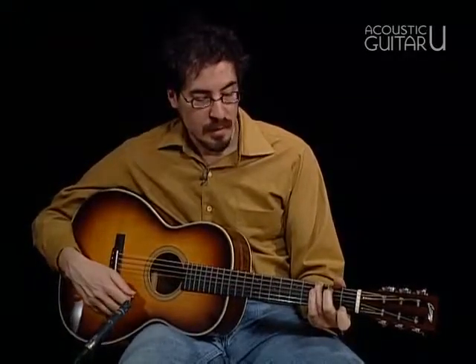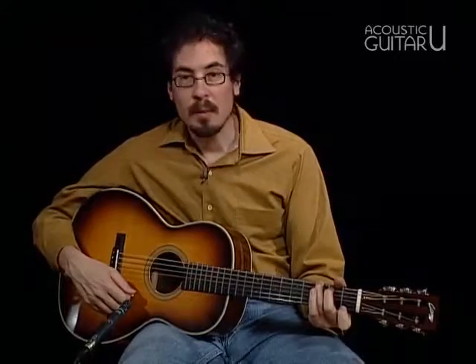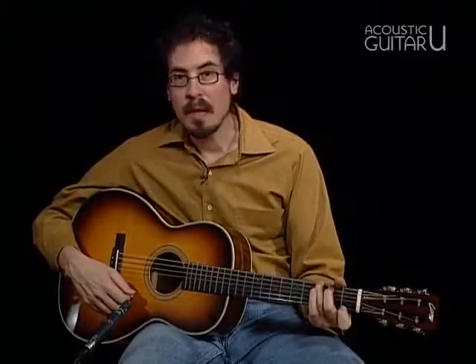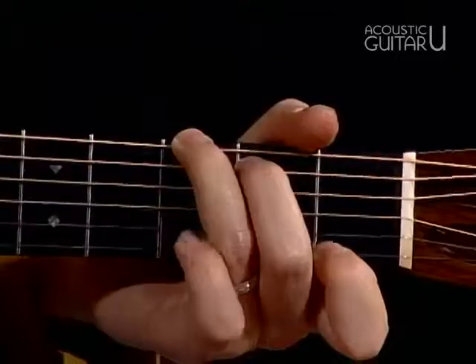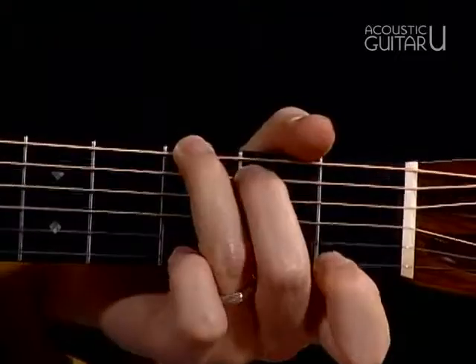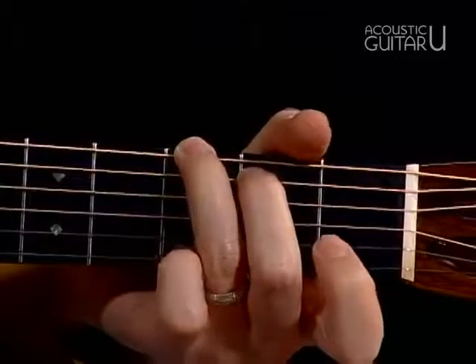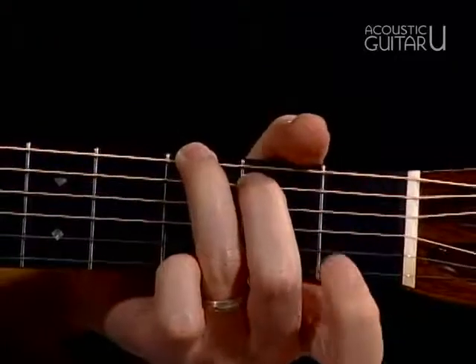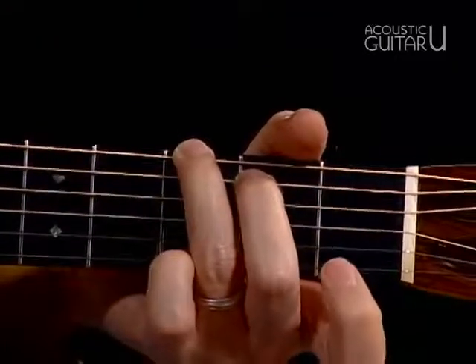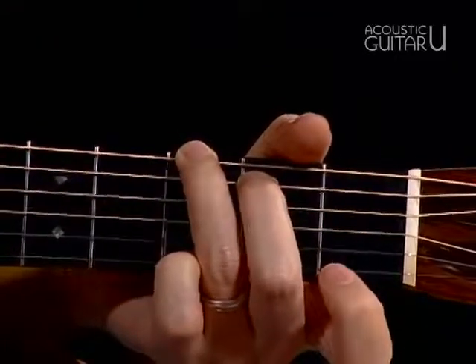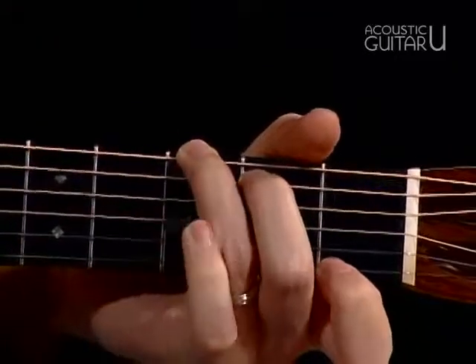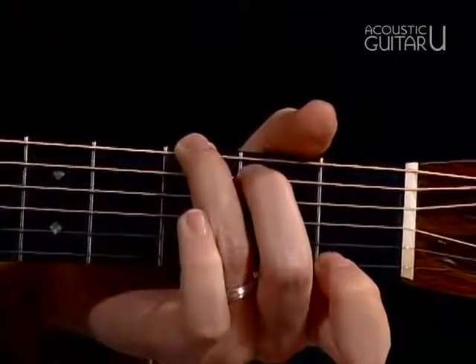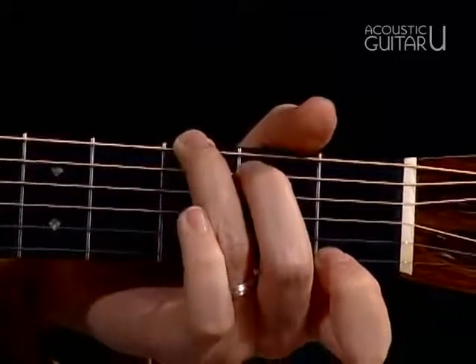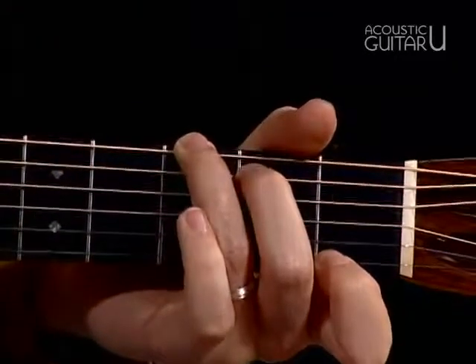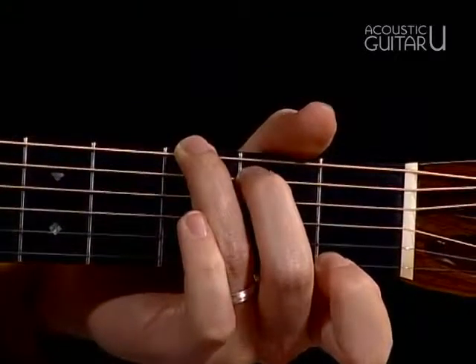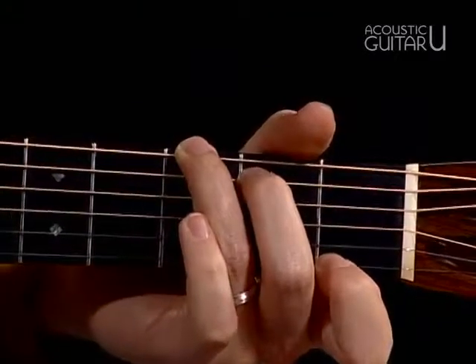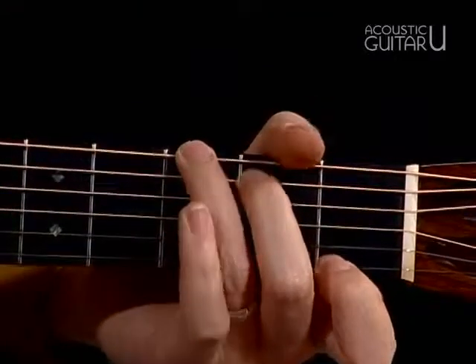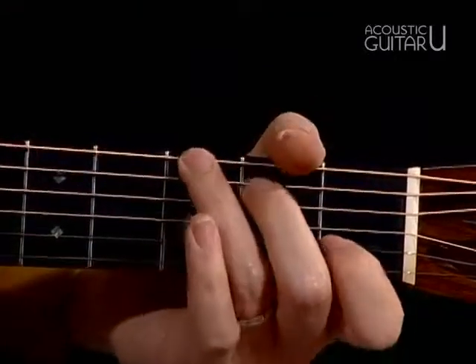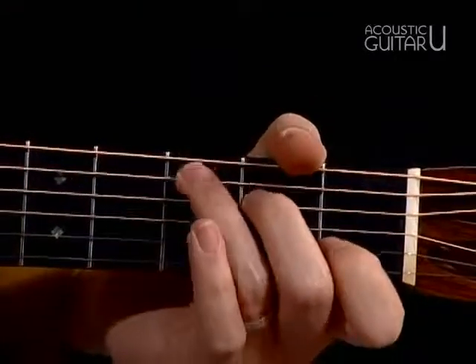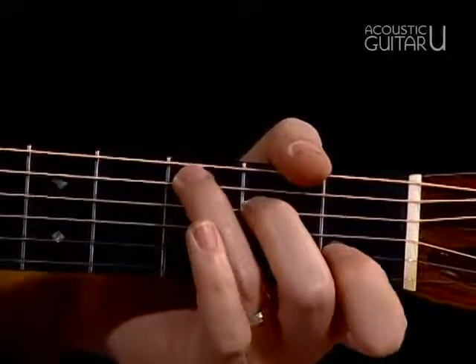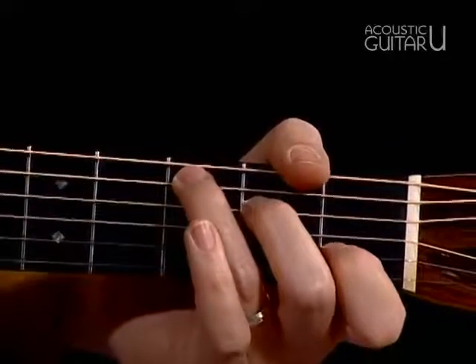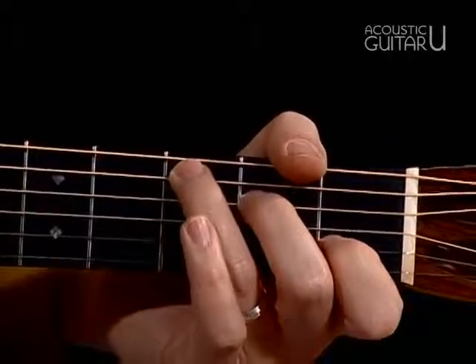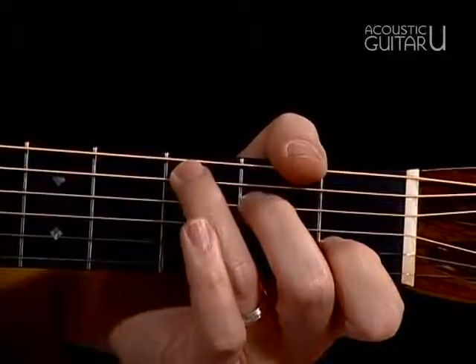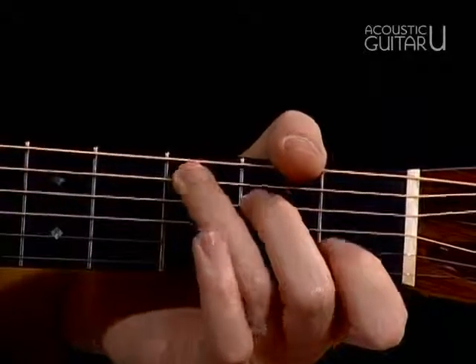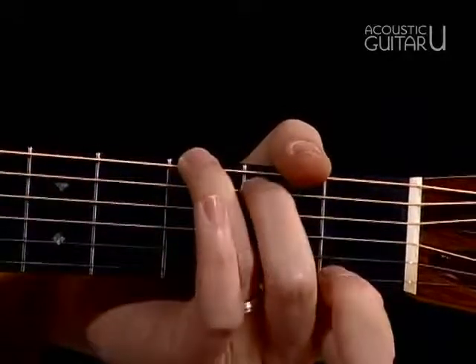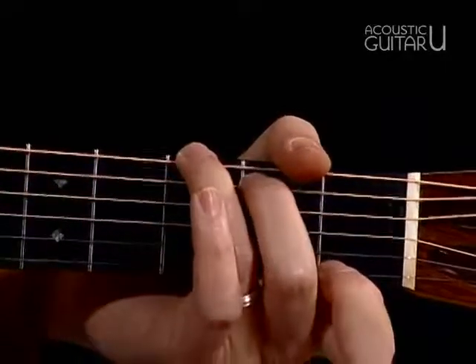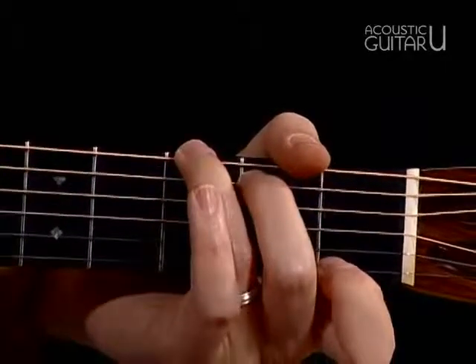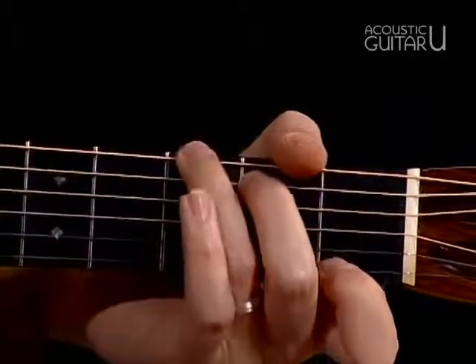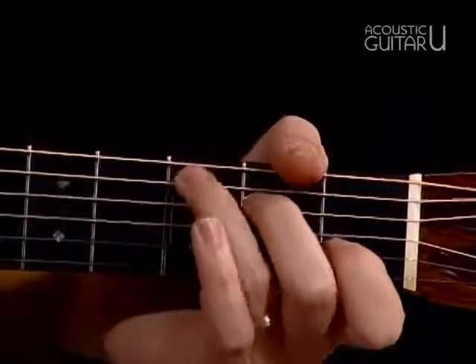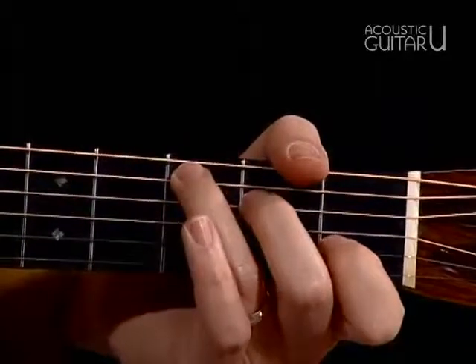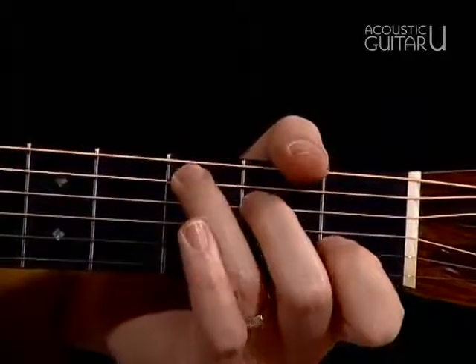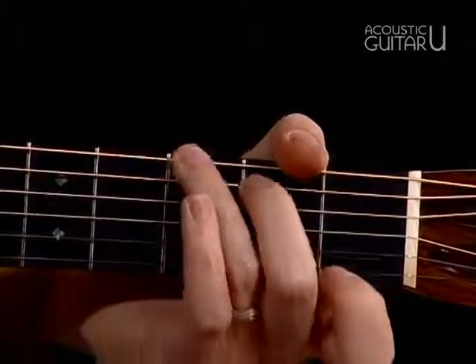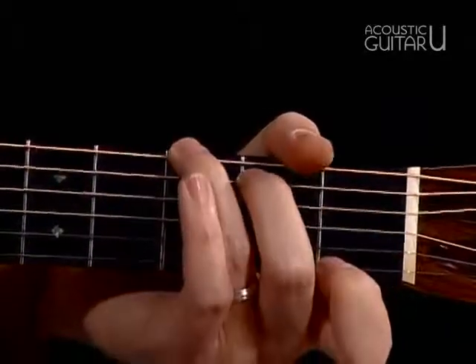You may want to practice going from G to G7, or going from C to G7, using all the practice tricks we've talked about.